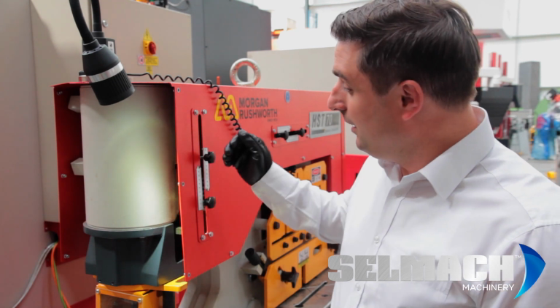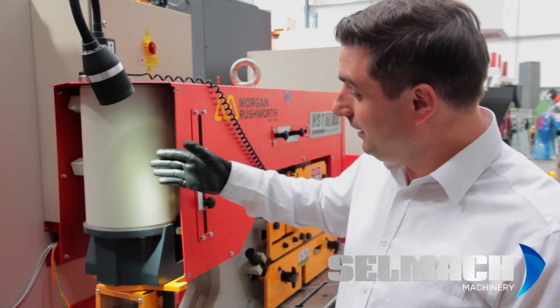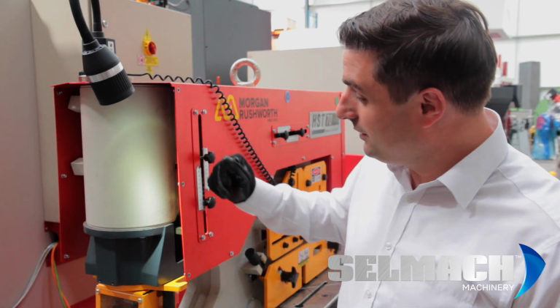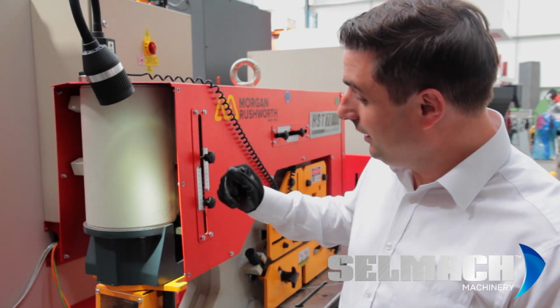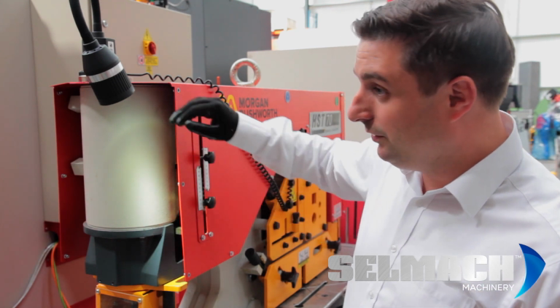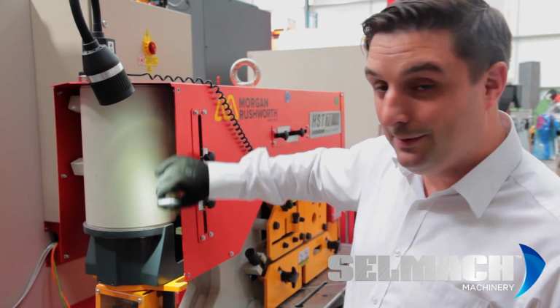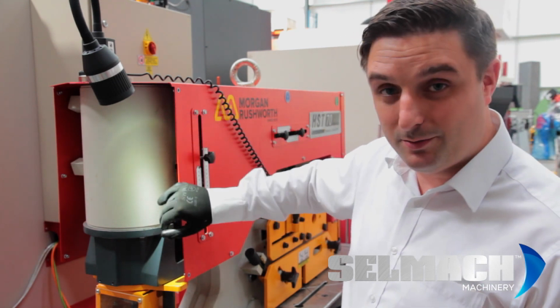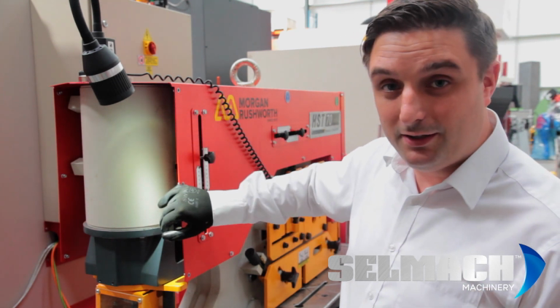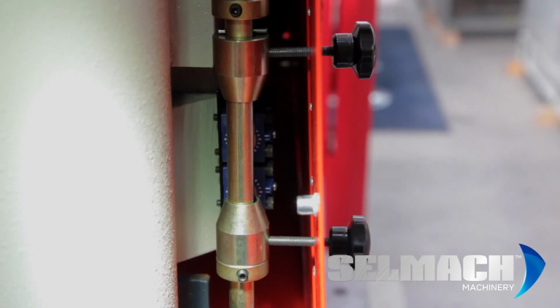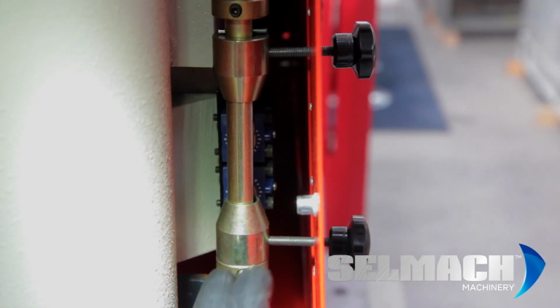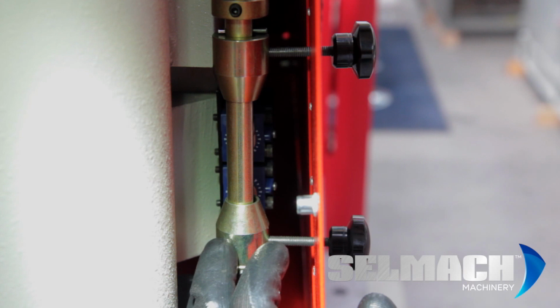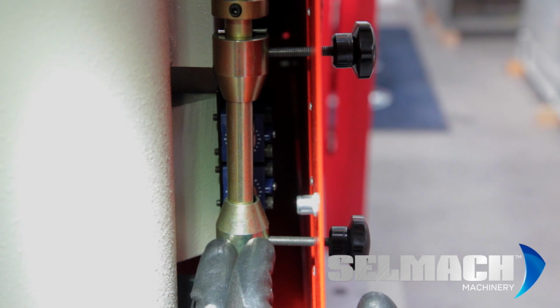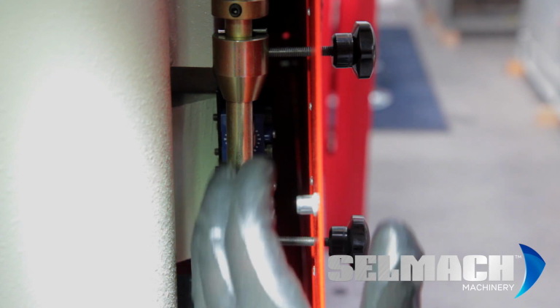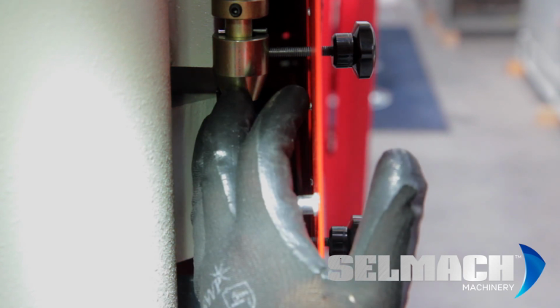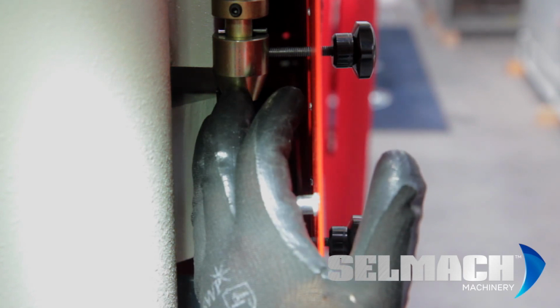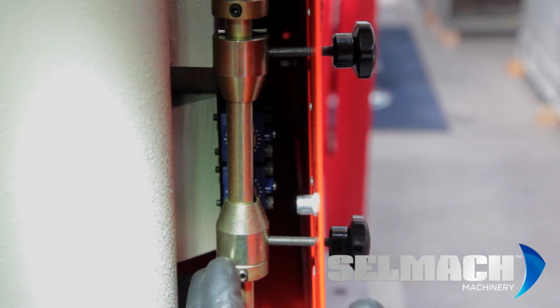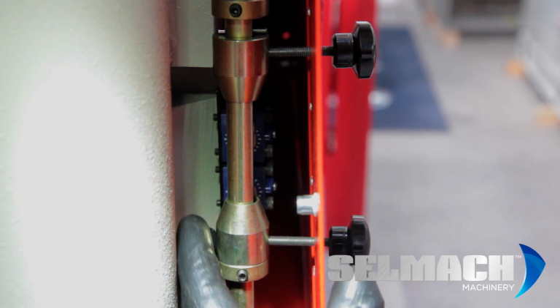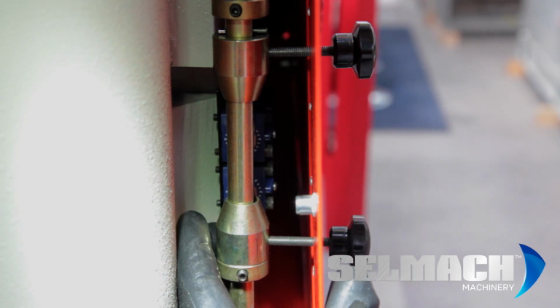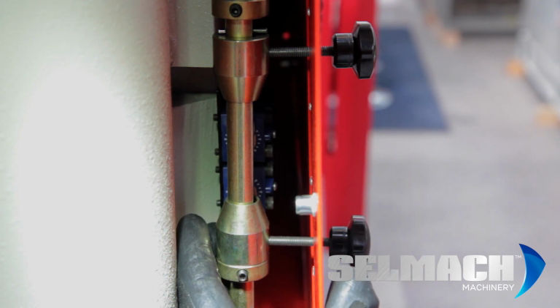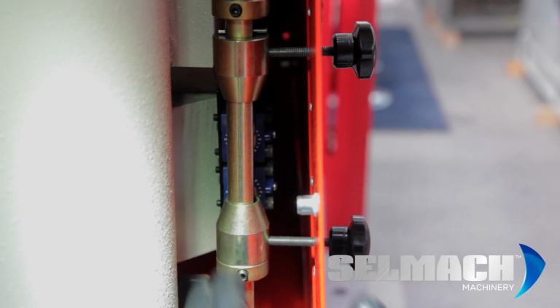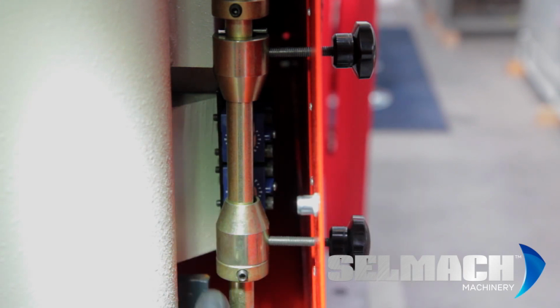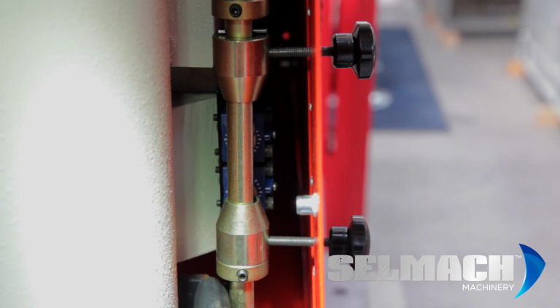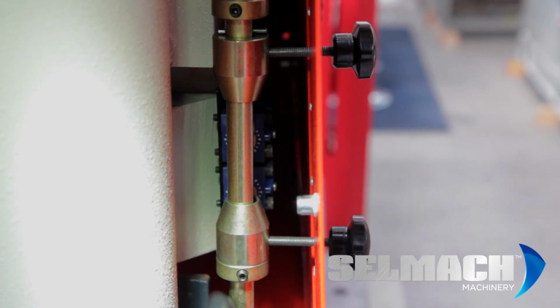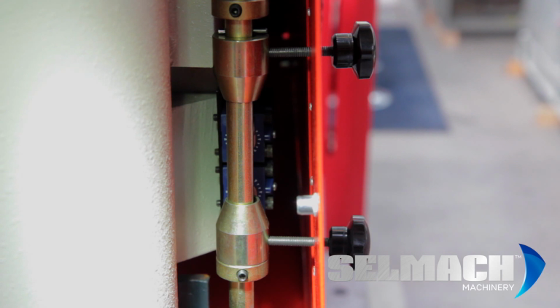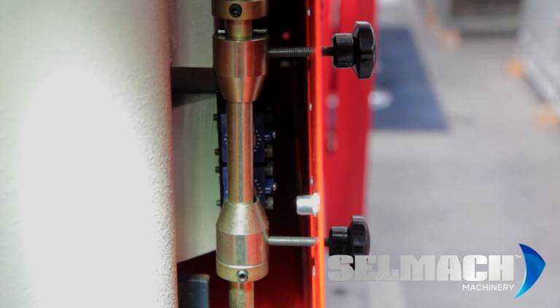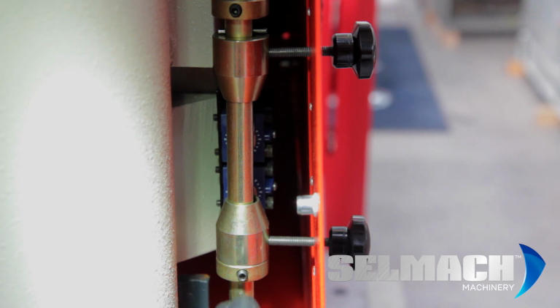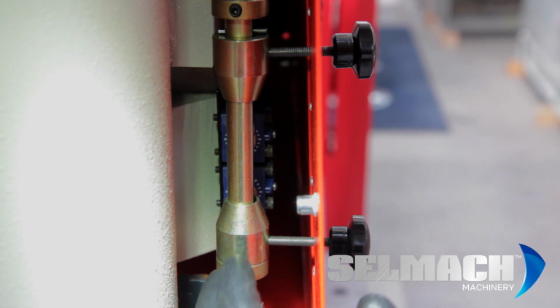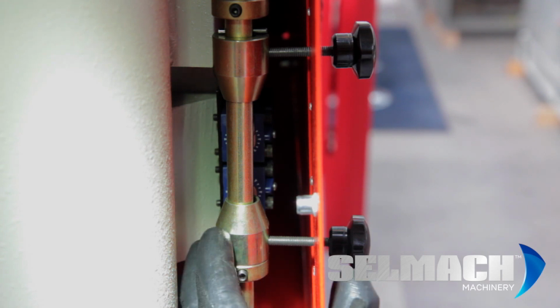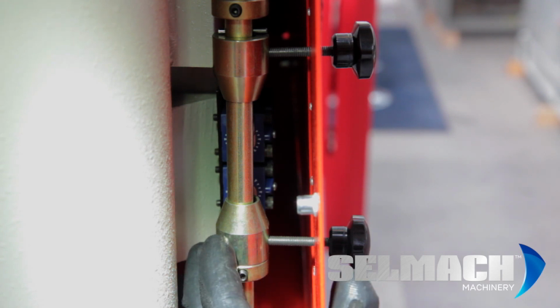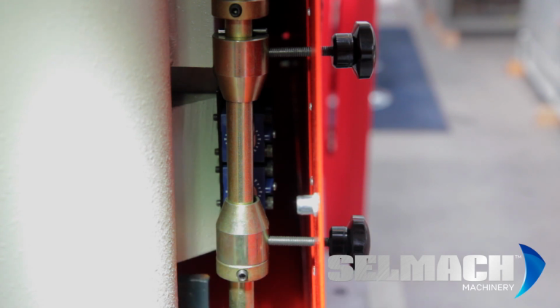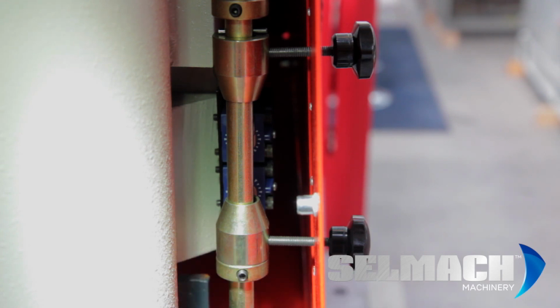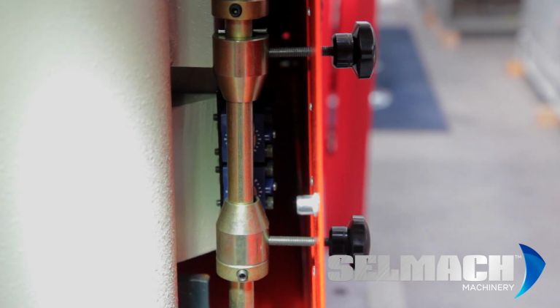I've opened up the front of the steelworker so you can see the limit switch behind. As you can see, you have your lower stop and your top stop with the two blue limit switches behind — your lower blue limit switch for your lower stroke and your top blue limit switch for your return stroke.